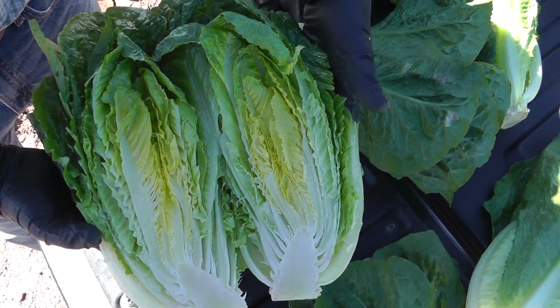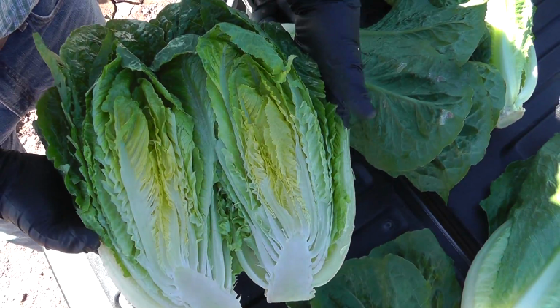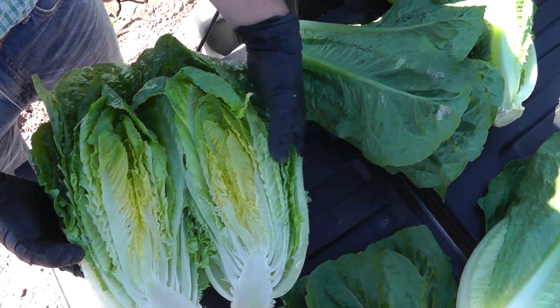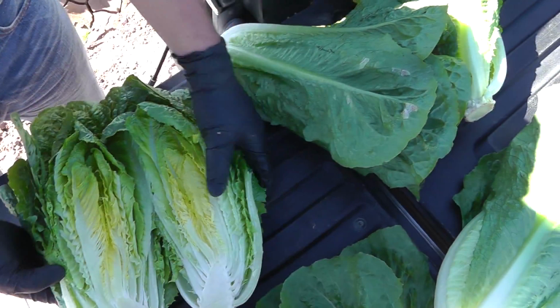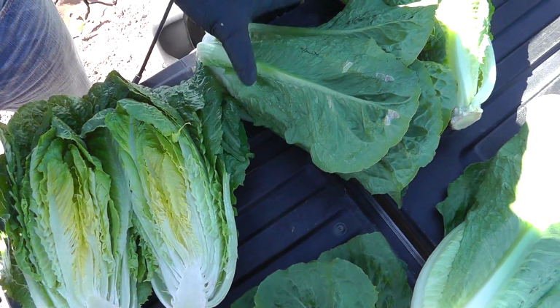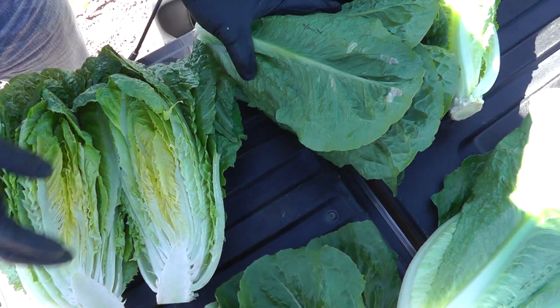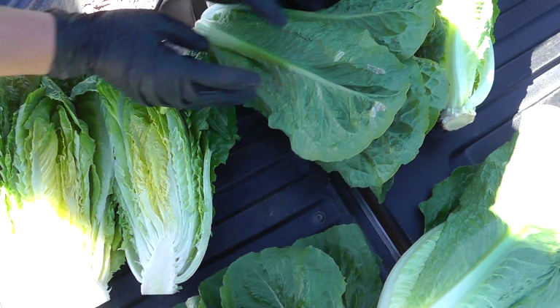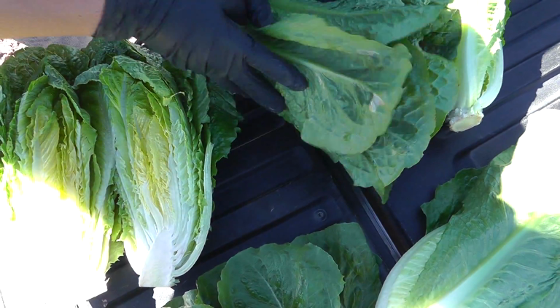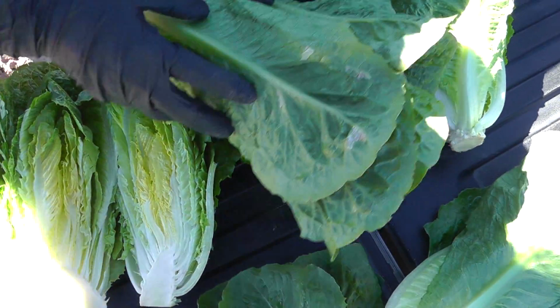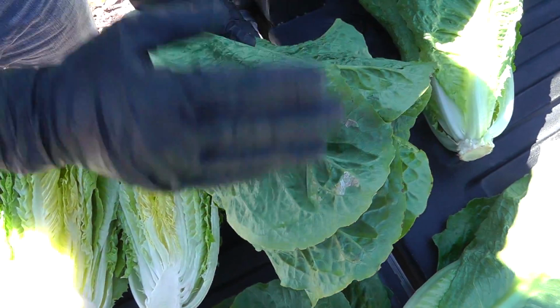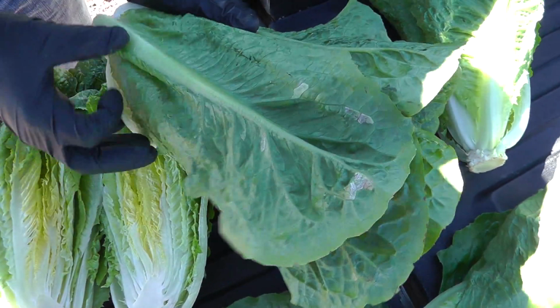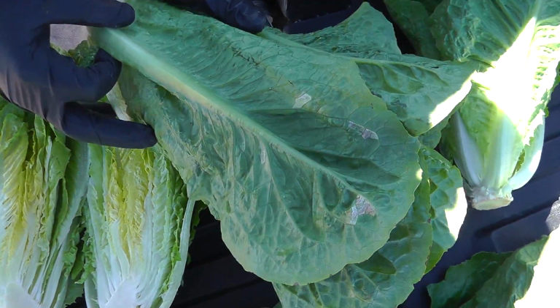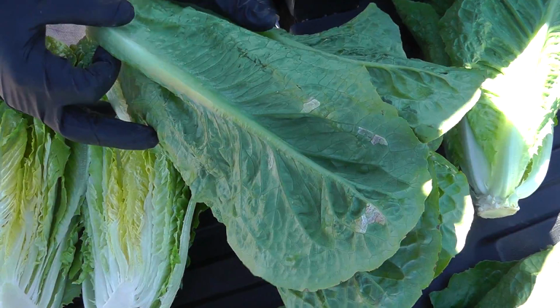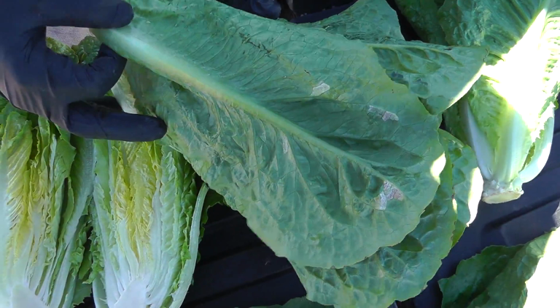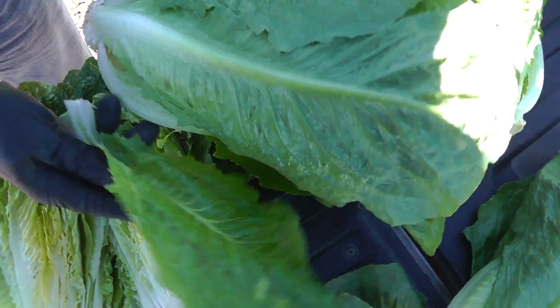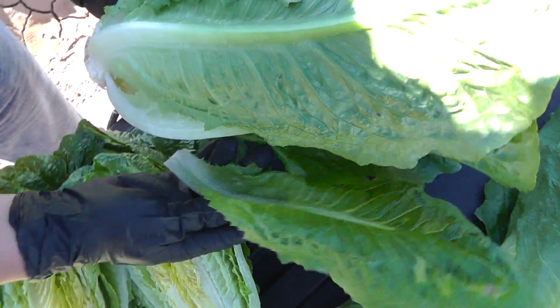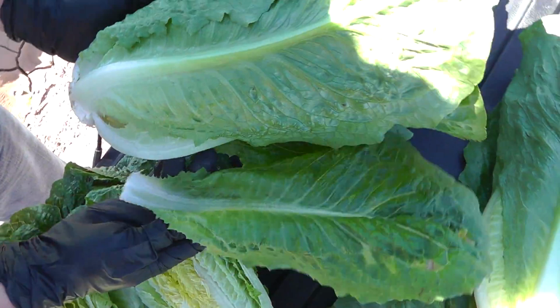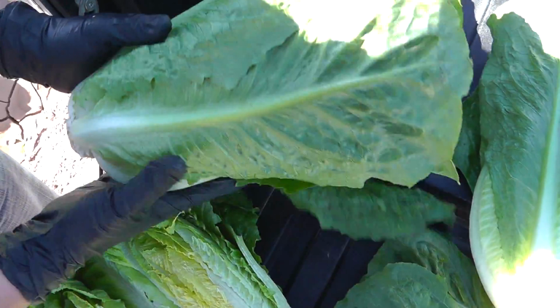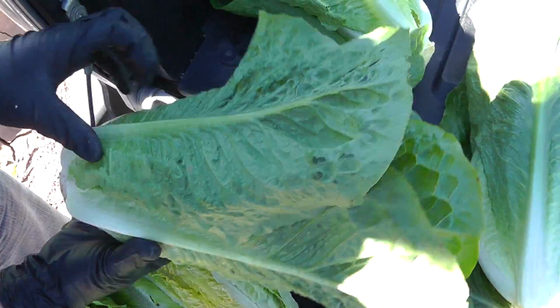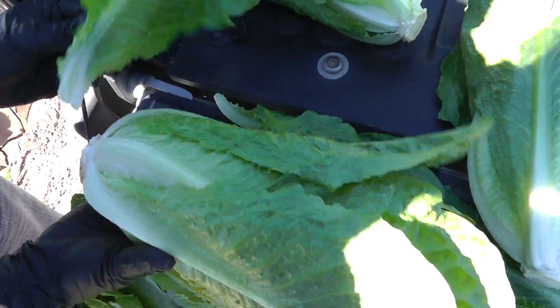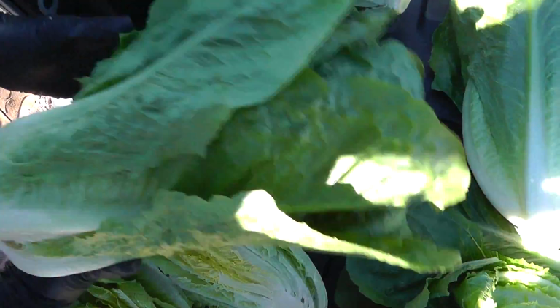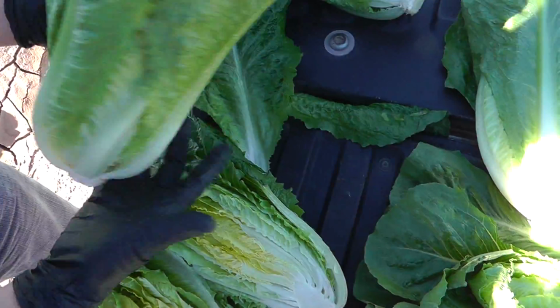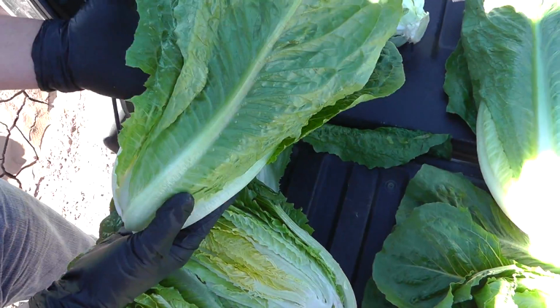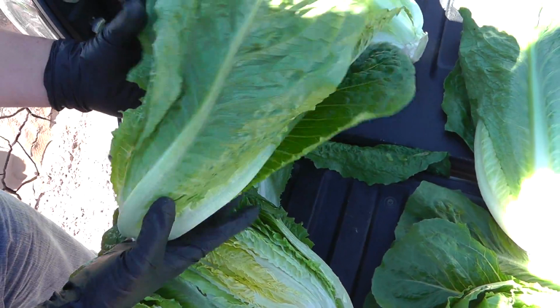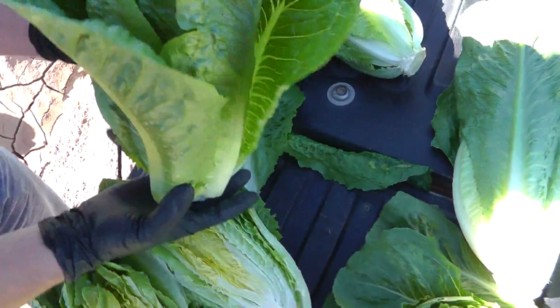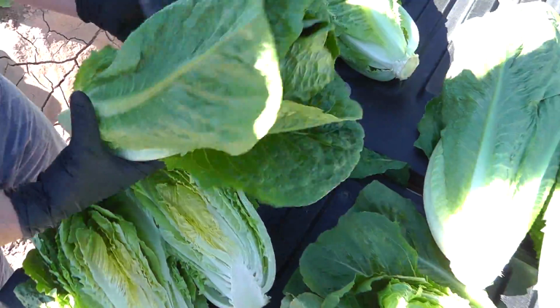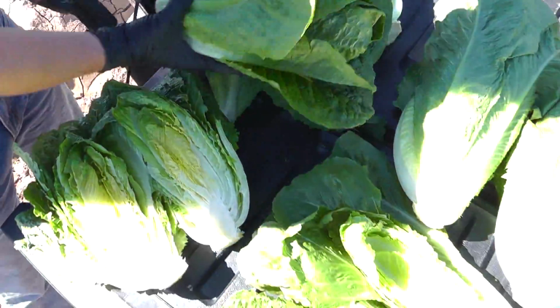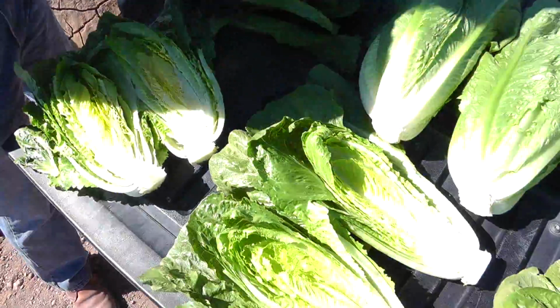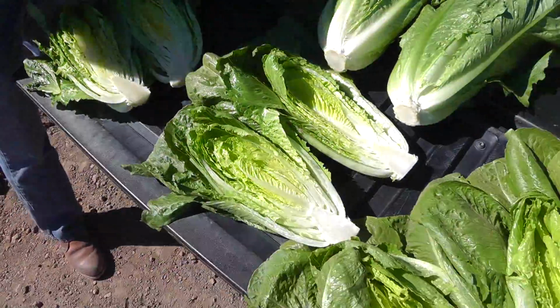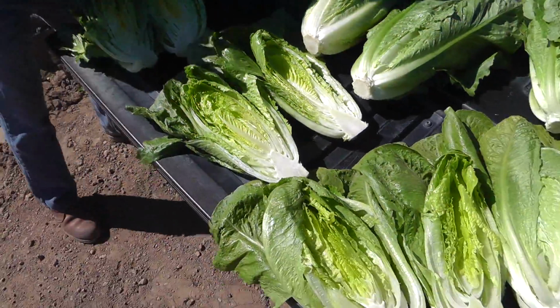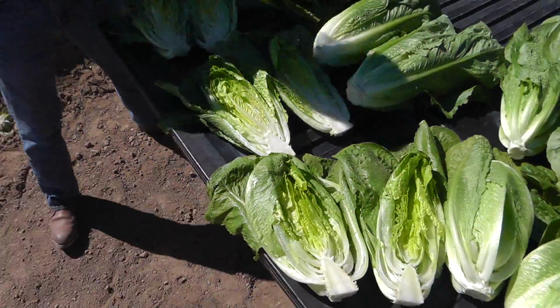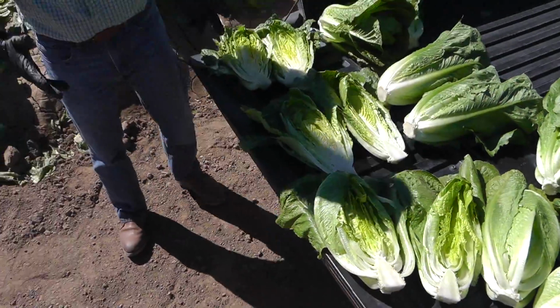There's only about three to six weeks left, and this one has a little bit of mildew, but it's large enough that these outer leaves can be trimmed and we'll still be able to meet our weight specs. It's got some great size and shape.